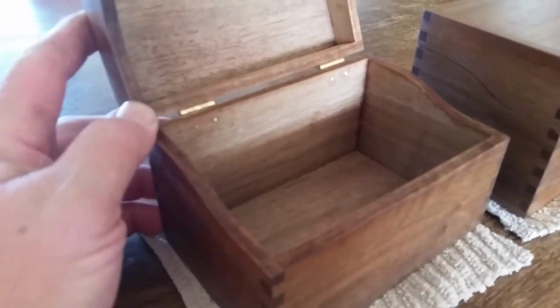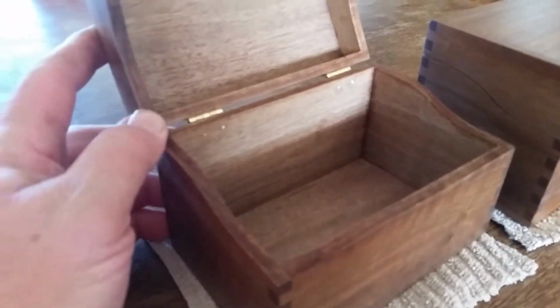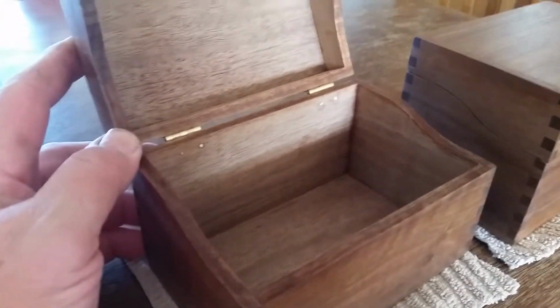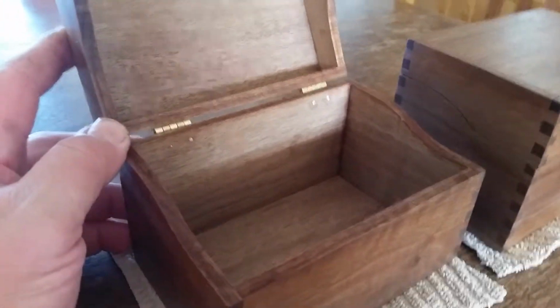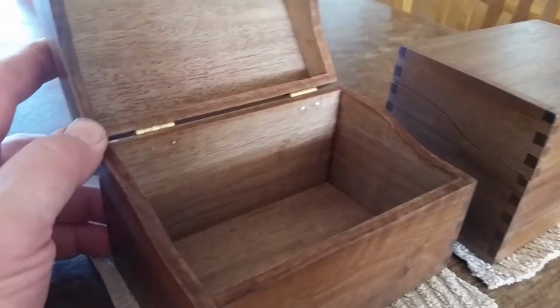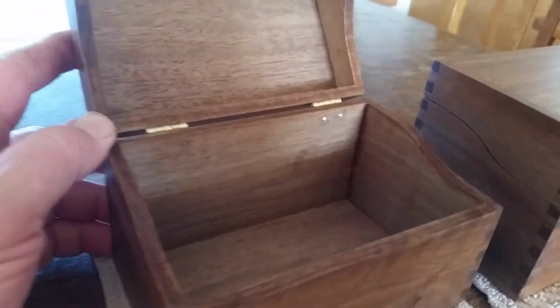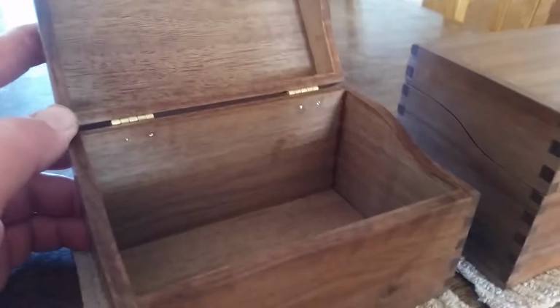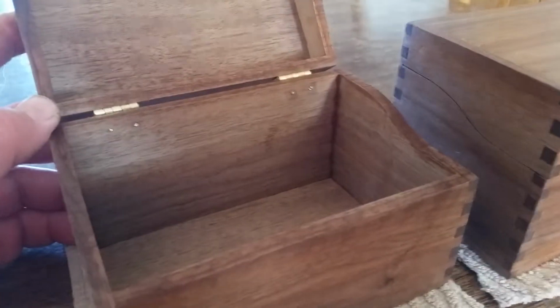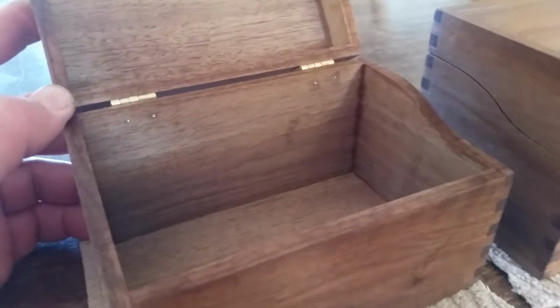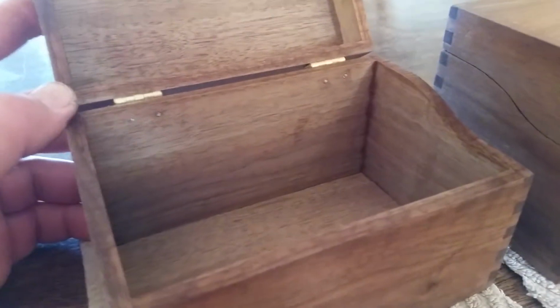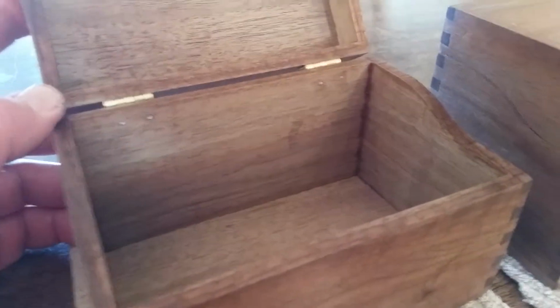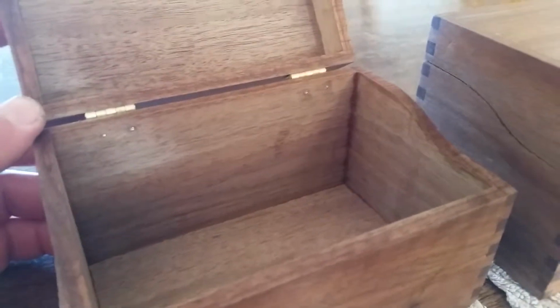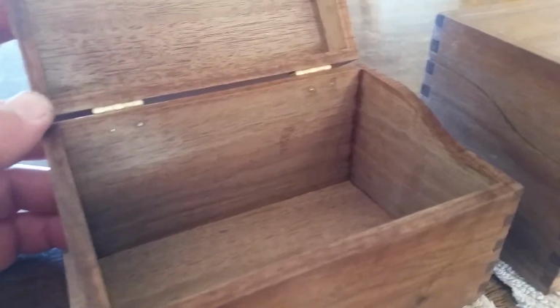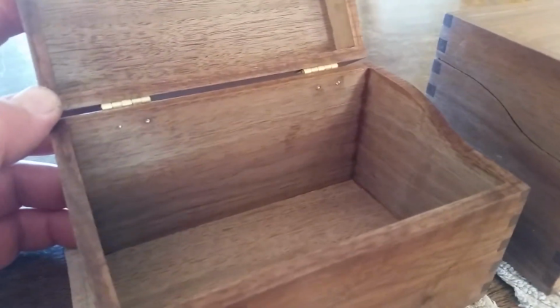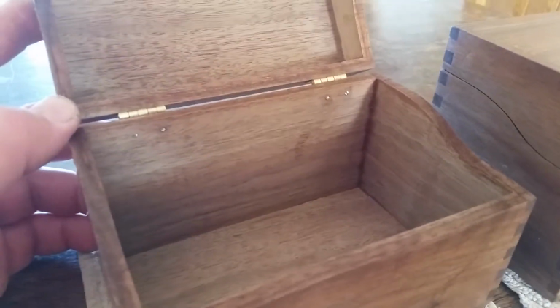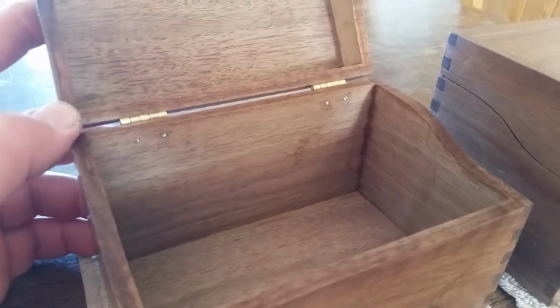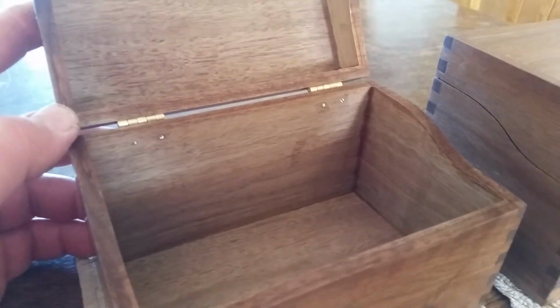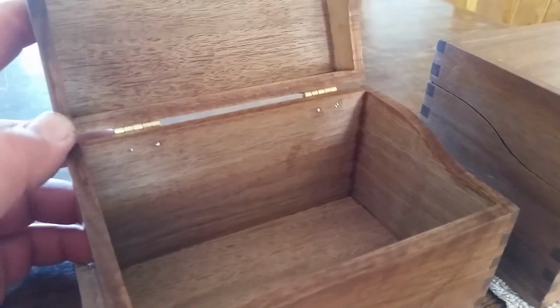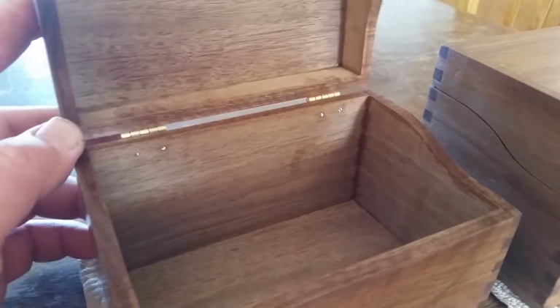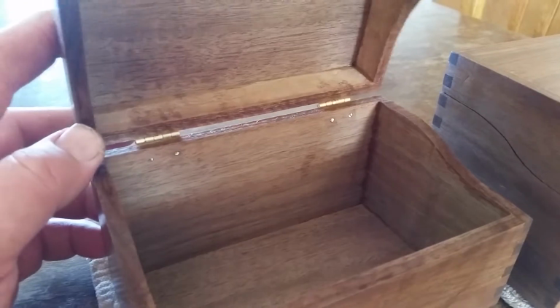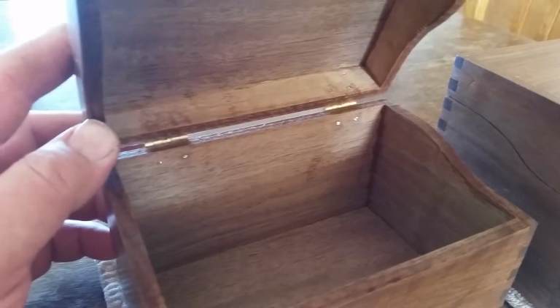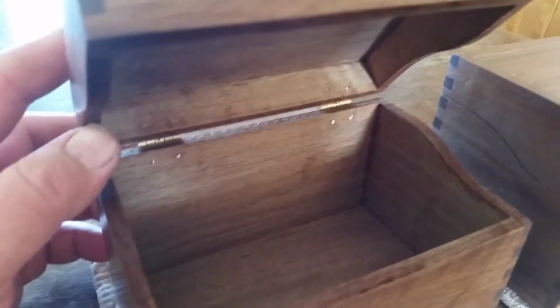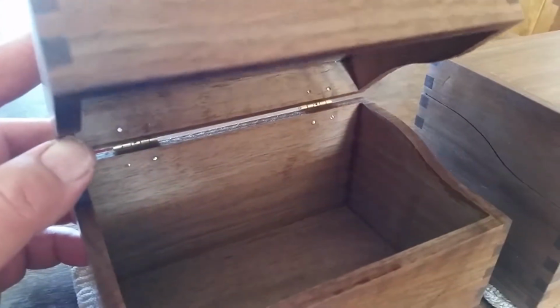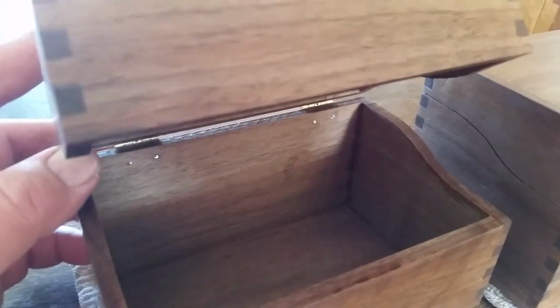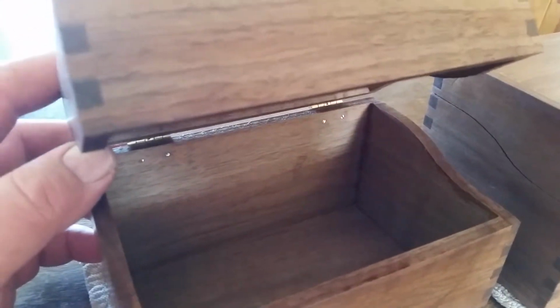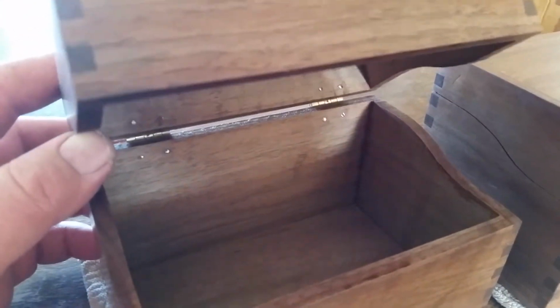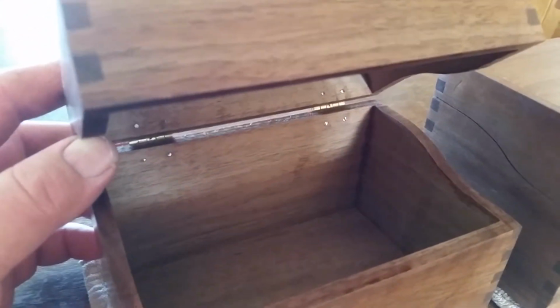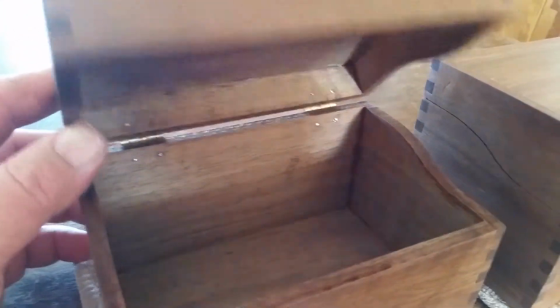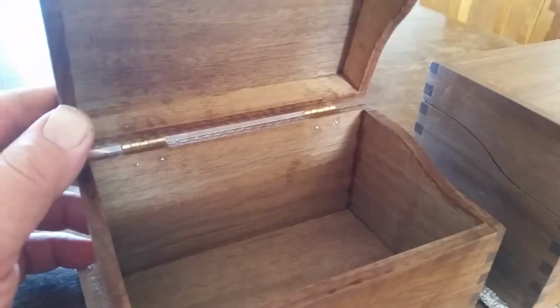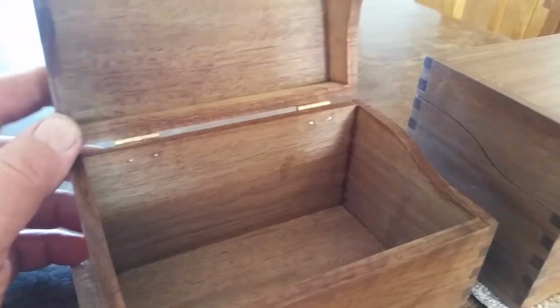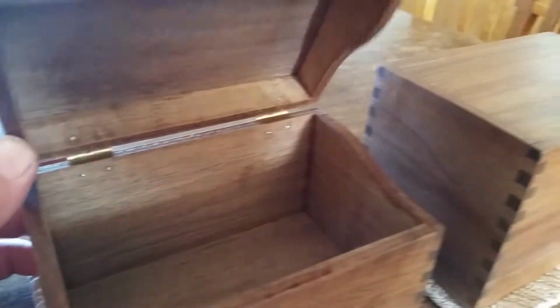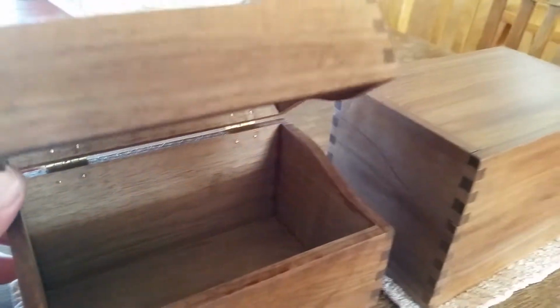It's just a tung oil finish. As you can see, when I run the screws in they go through, so I take a little Dremel tool with a Dremel grinding wheel on it and grind them down so that they're not poking you.